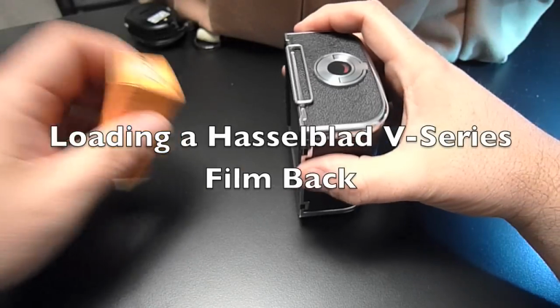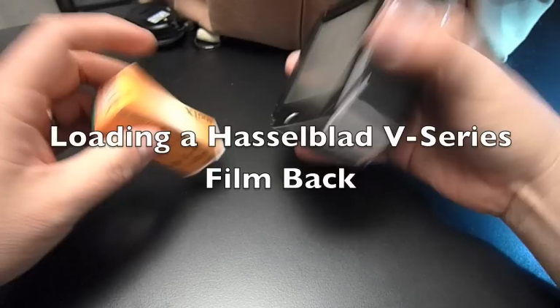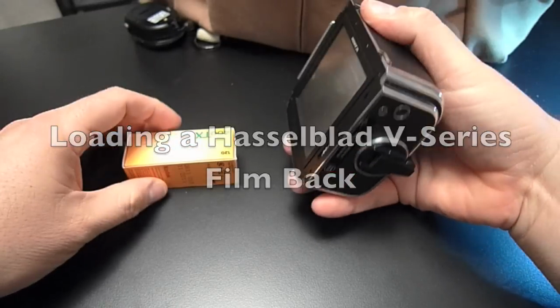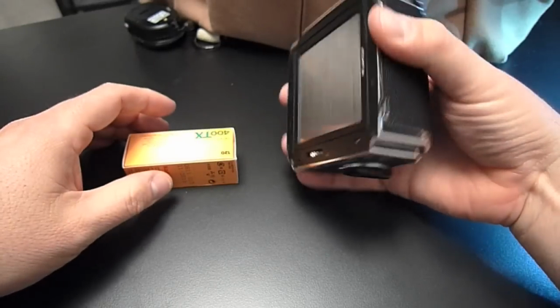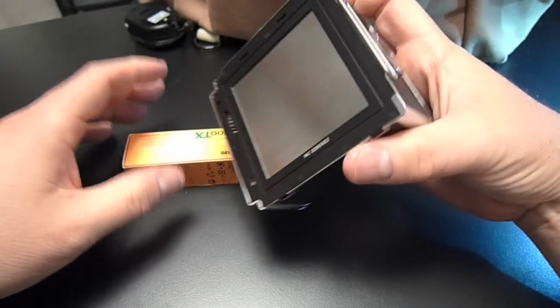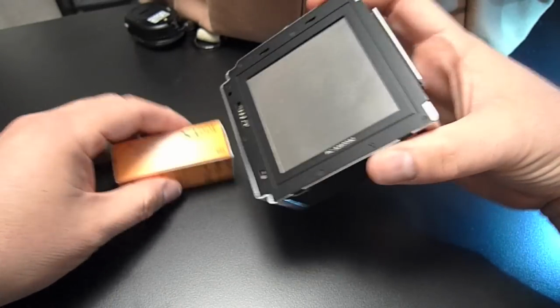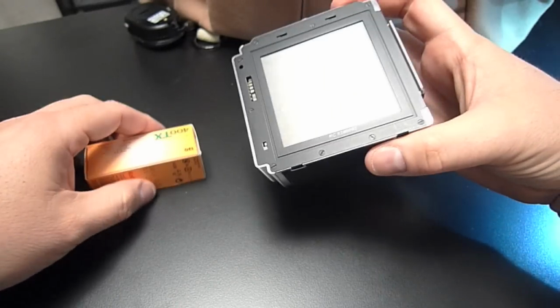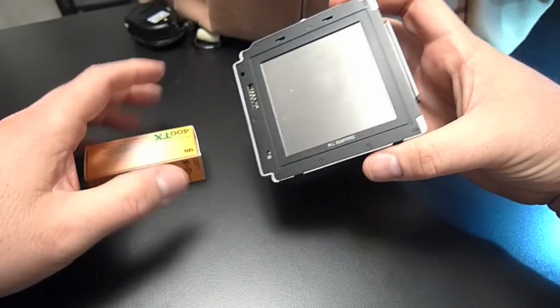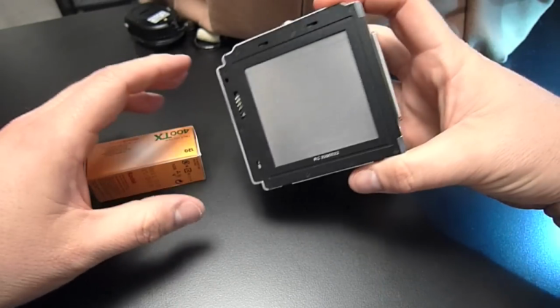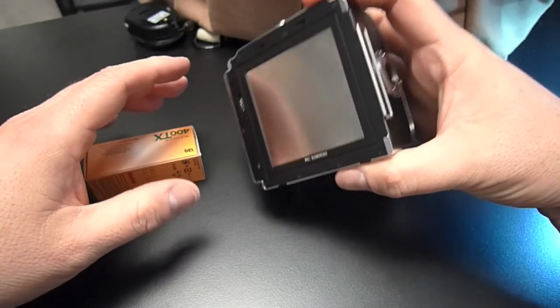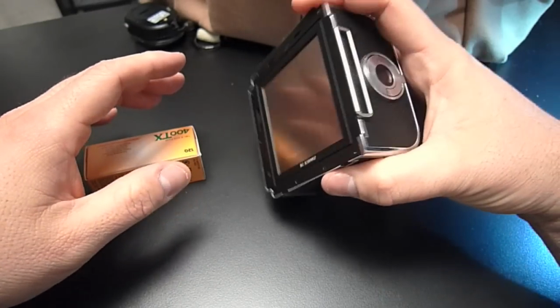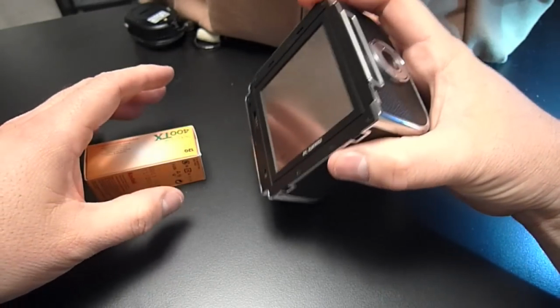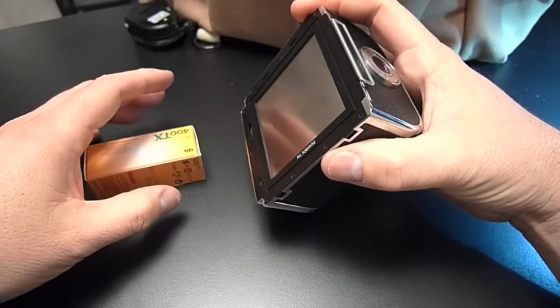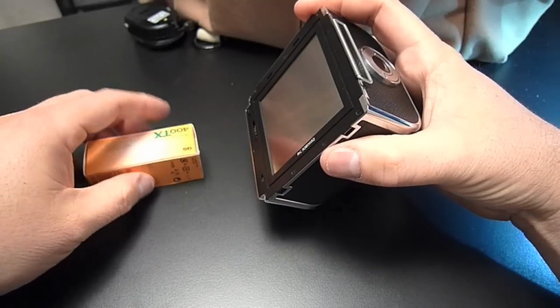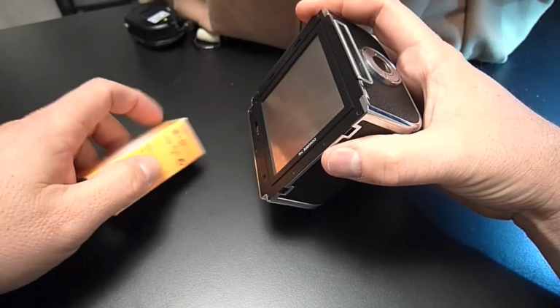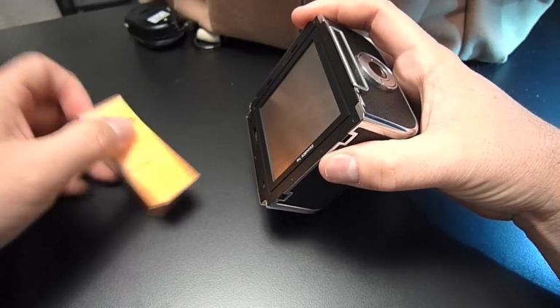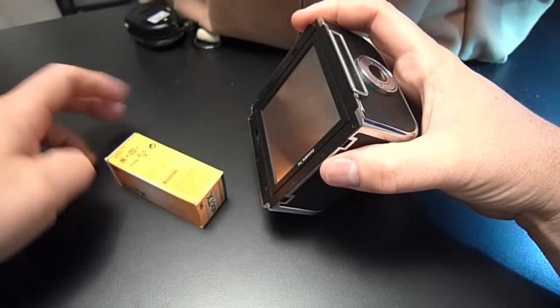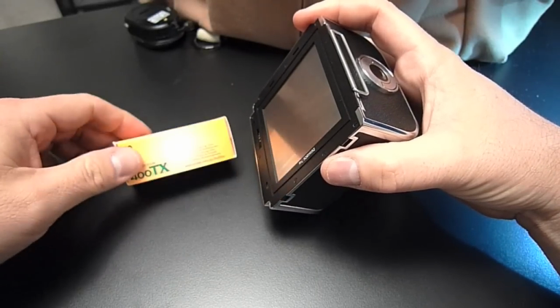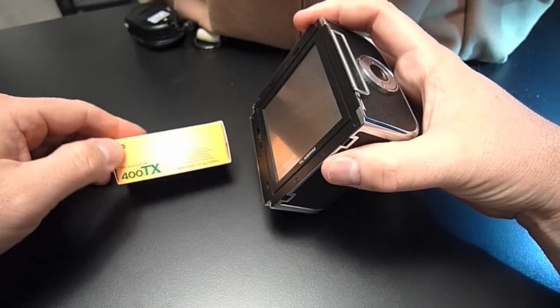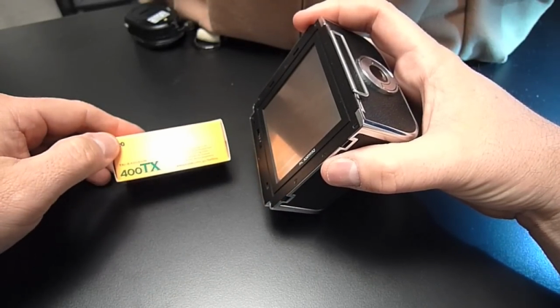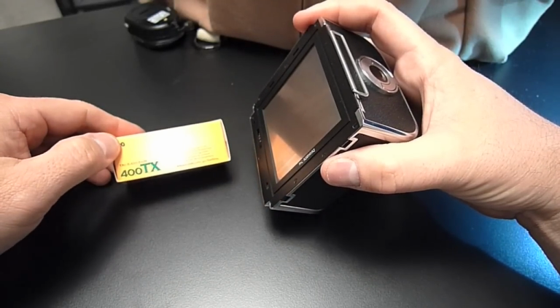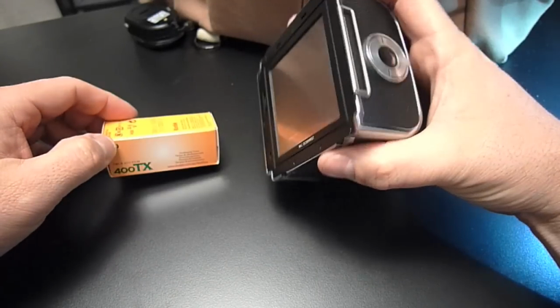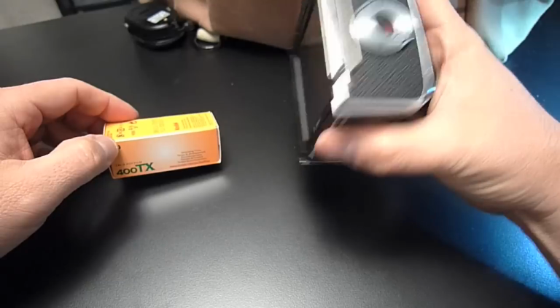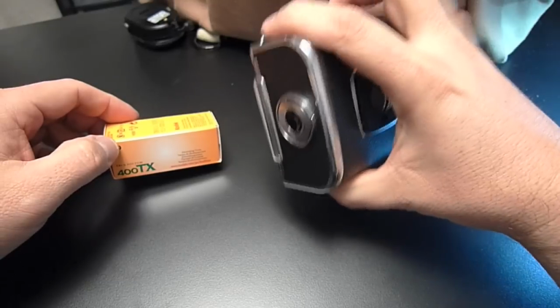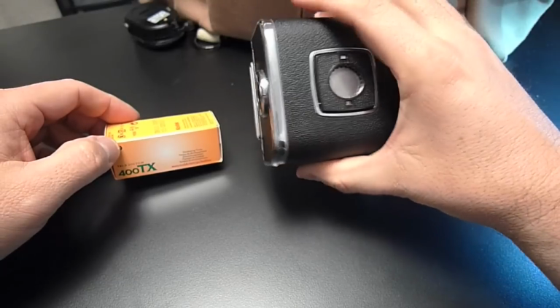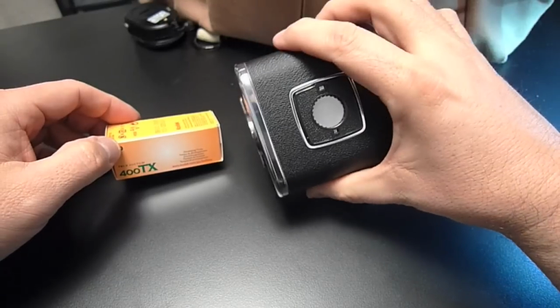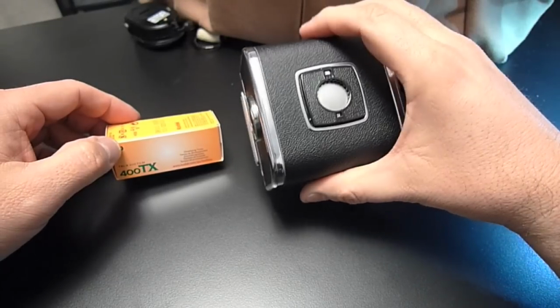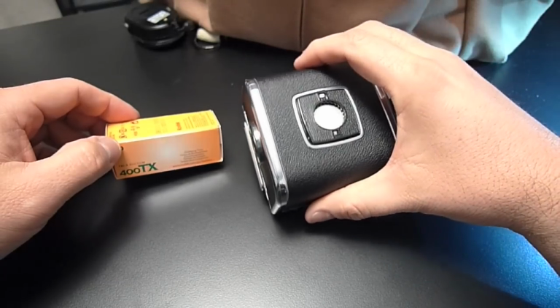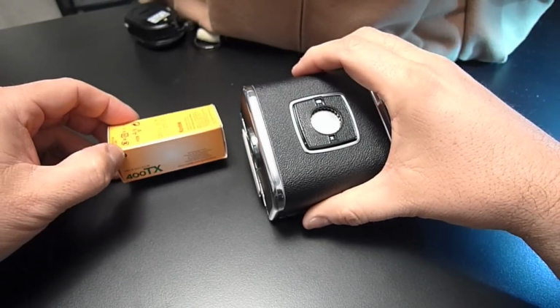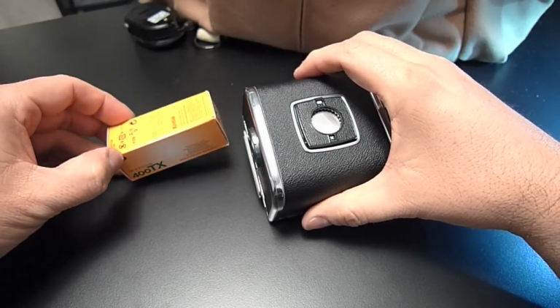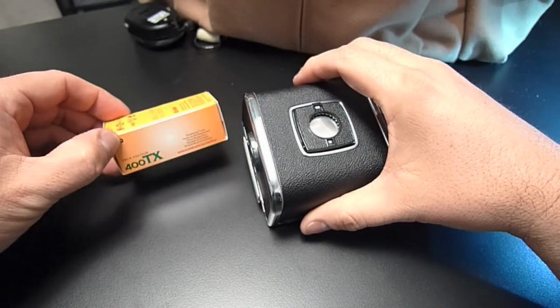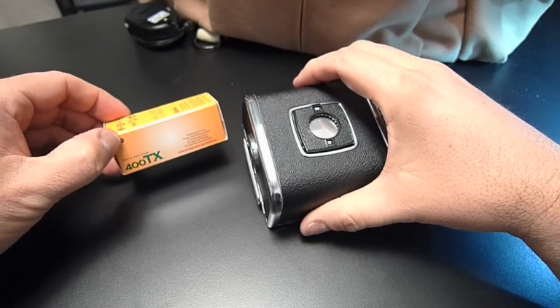This video is about loading a Hasselblad film back. I did a video recently on doing a Polaroid, and I thought maybe I should add one for doing a regular 120 film back. So, here we go.